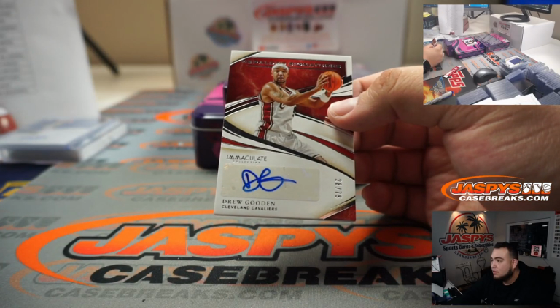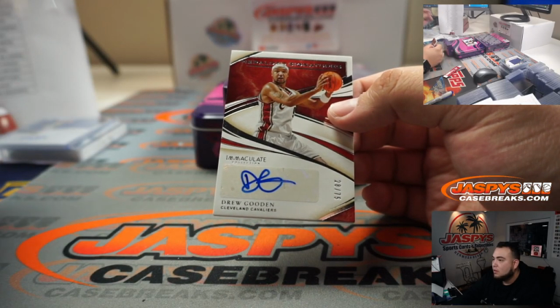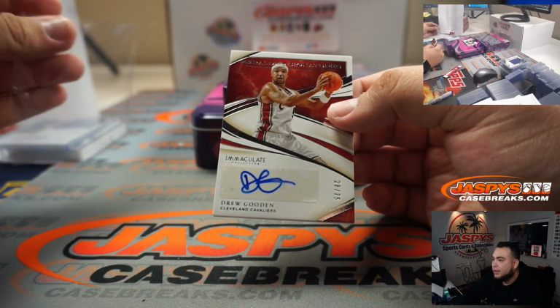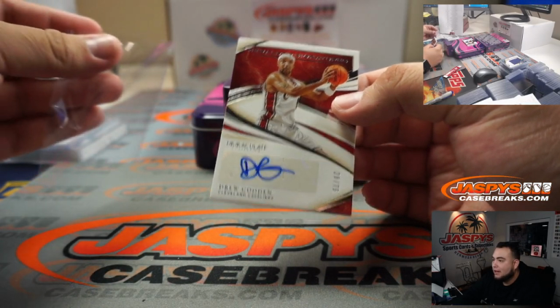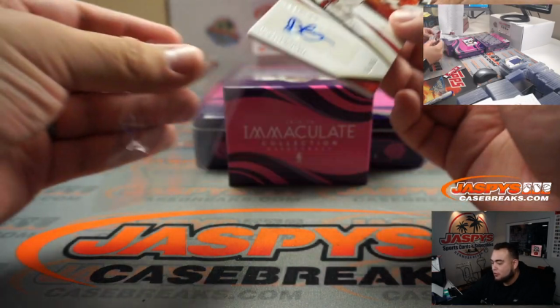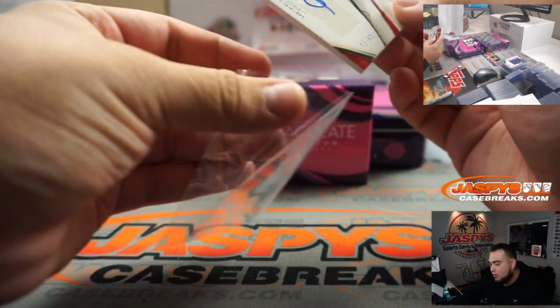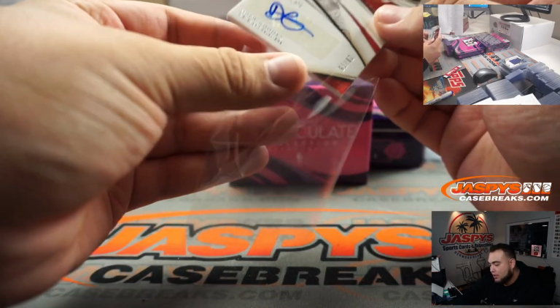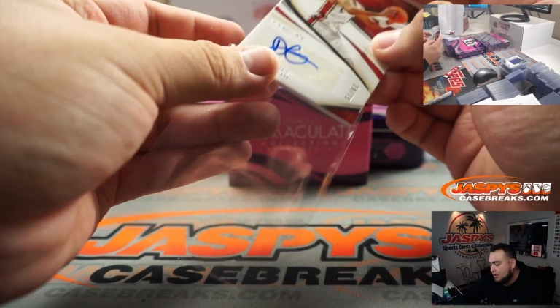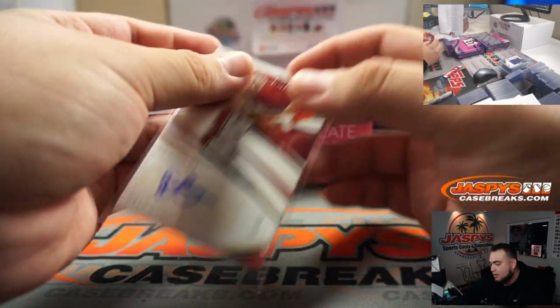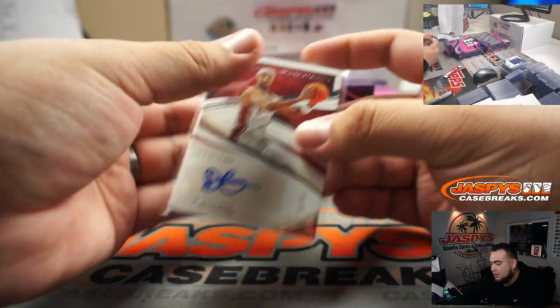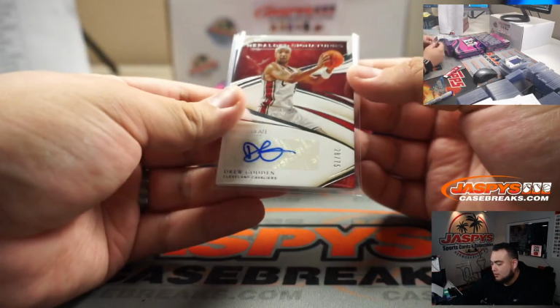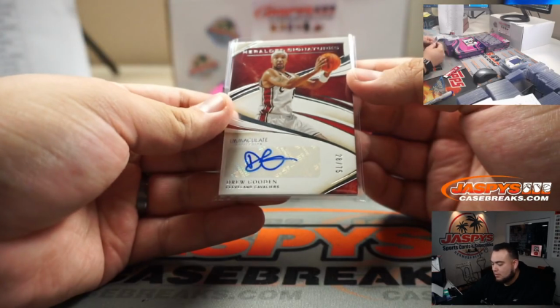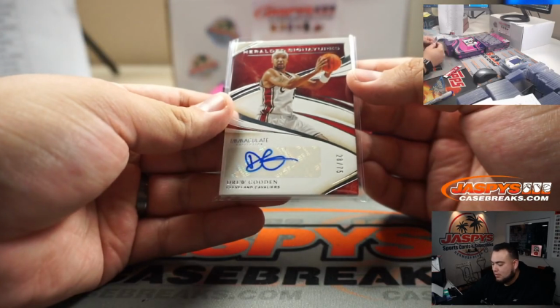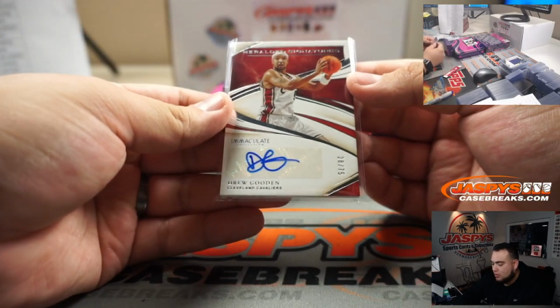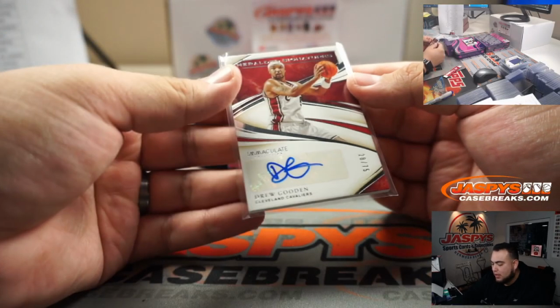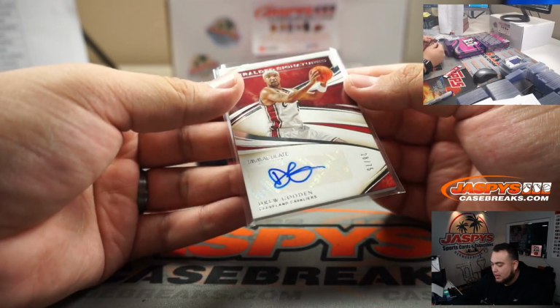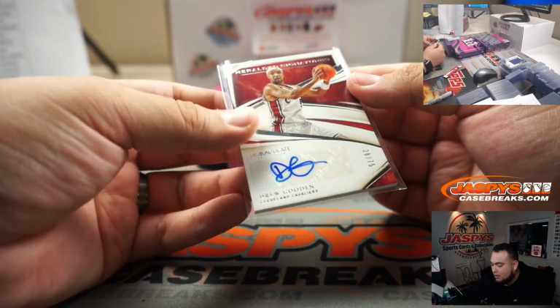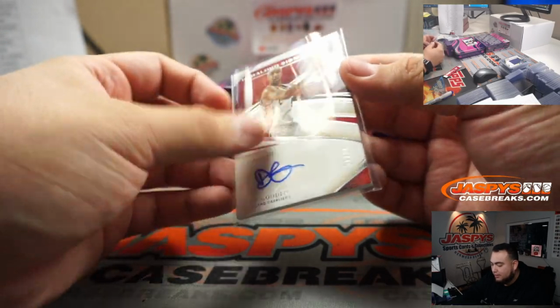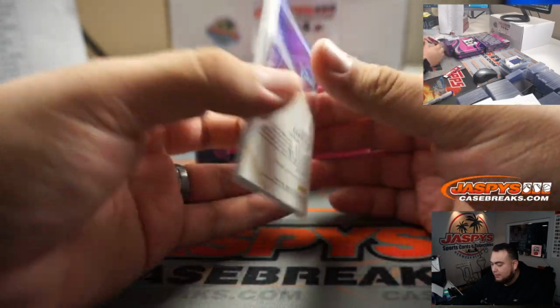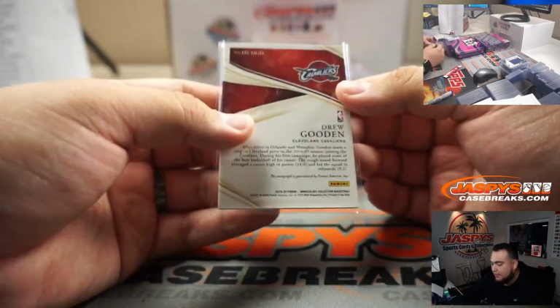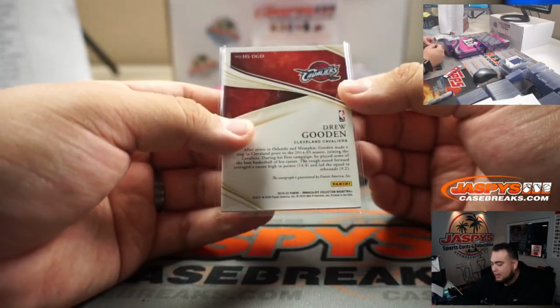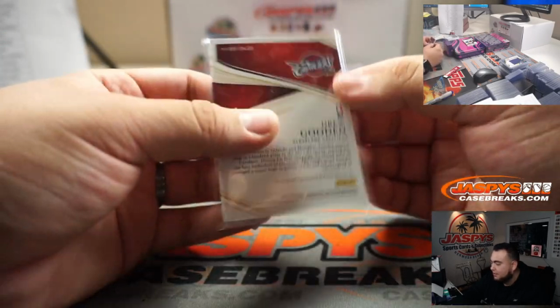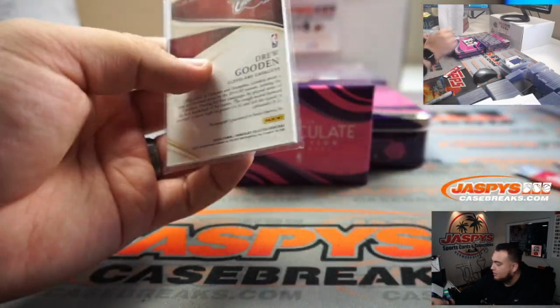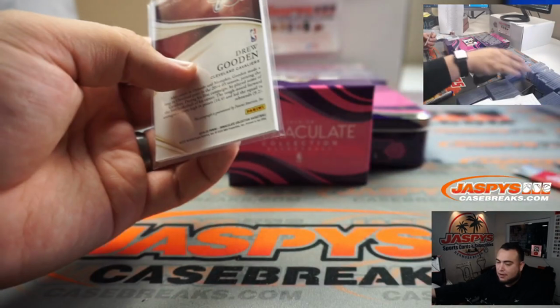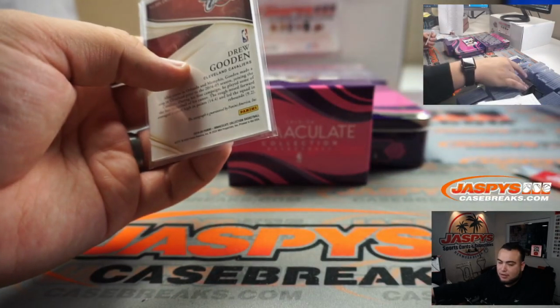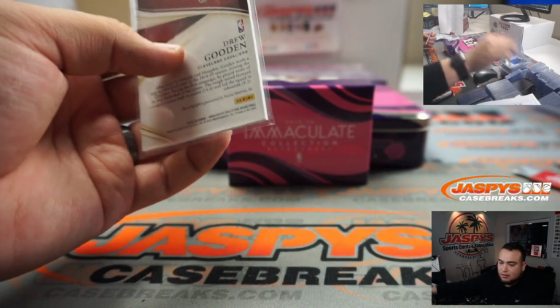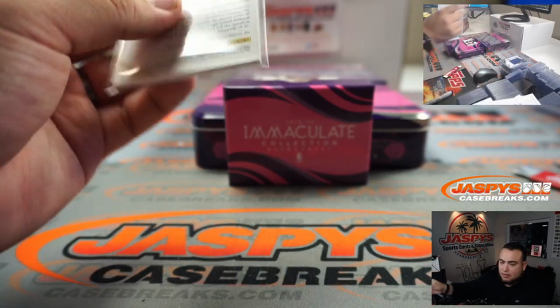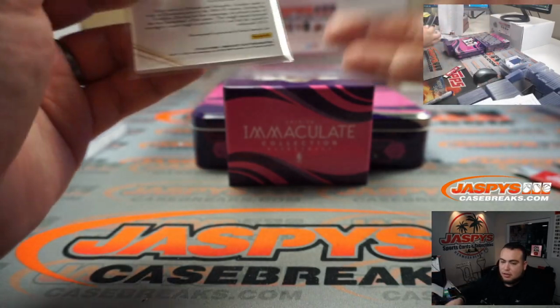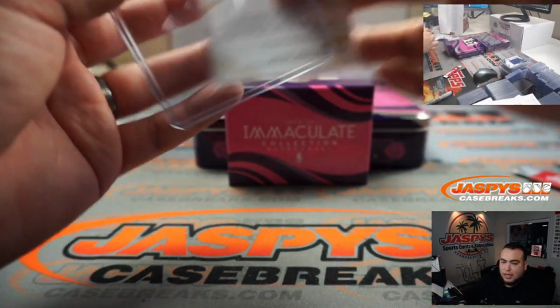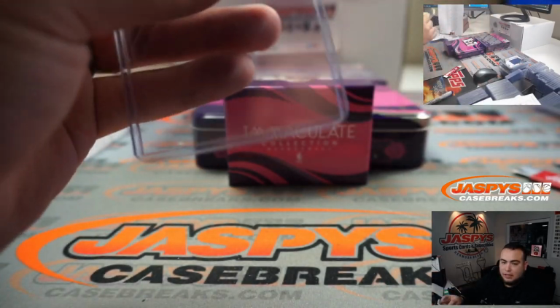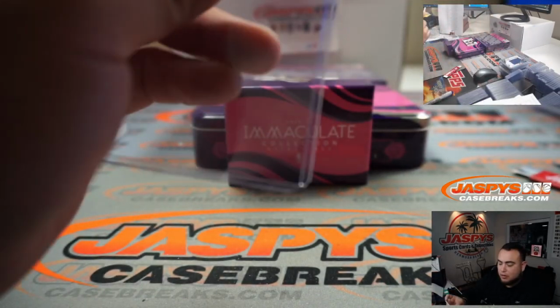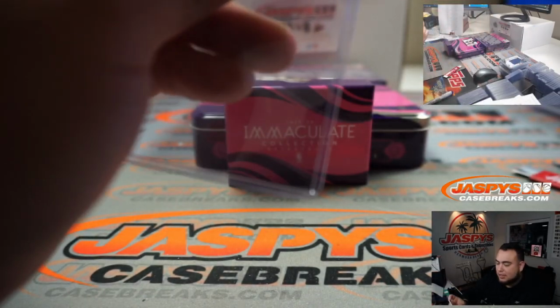We have Drew Gooden, 28 out of 75, Cleveland Cavaliers. Number 8, going to Steven.